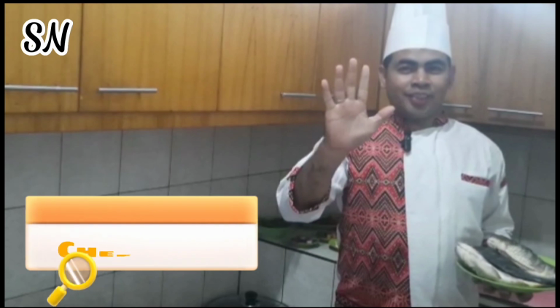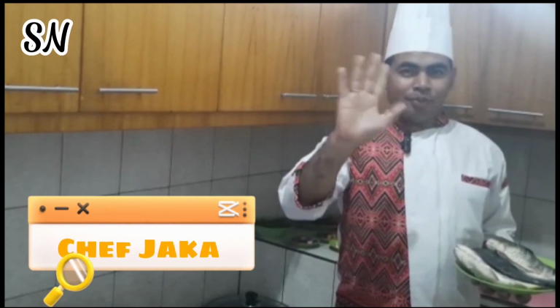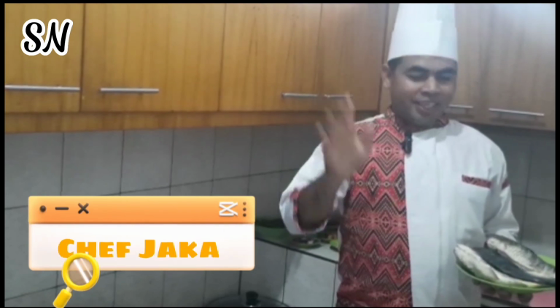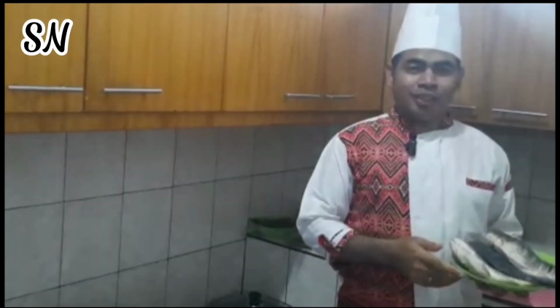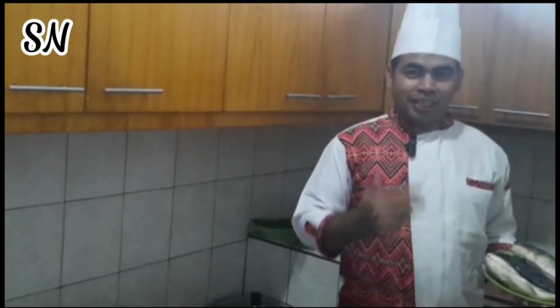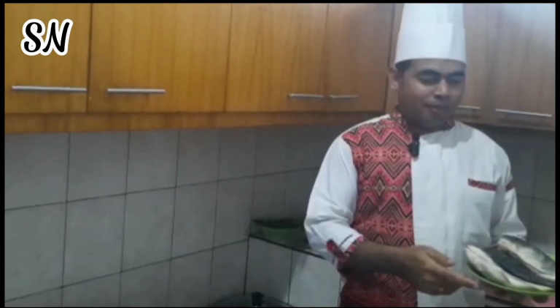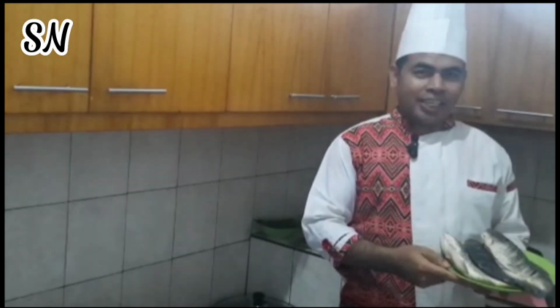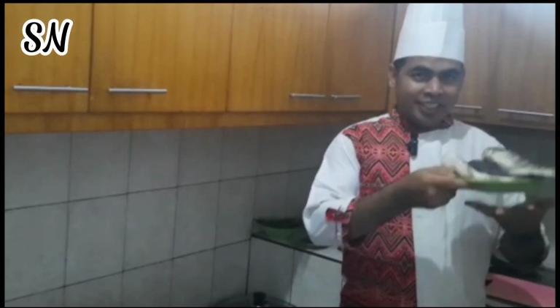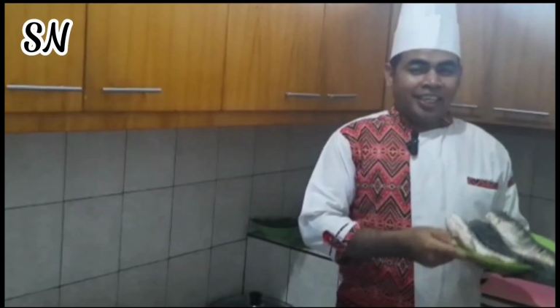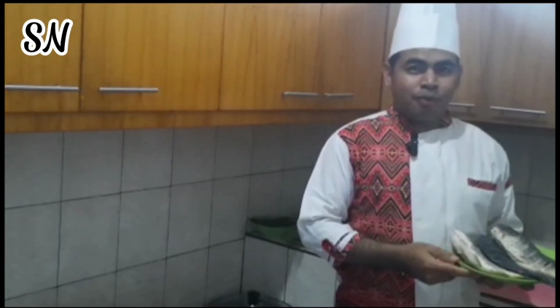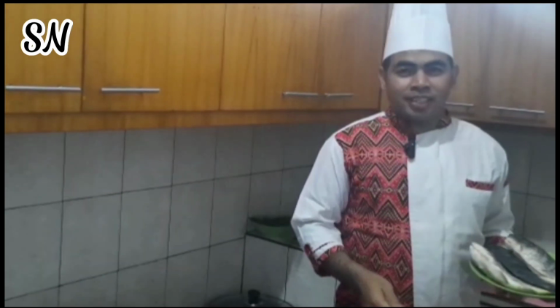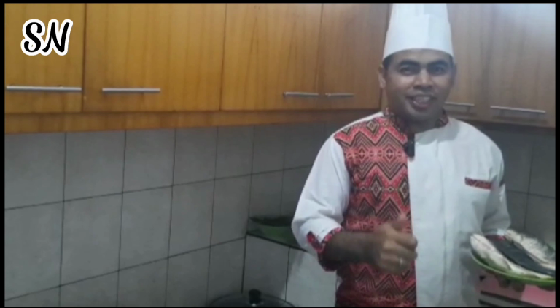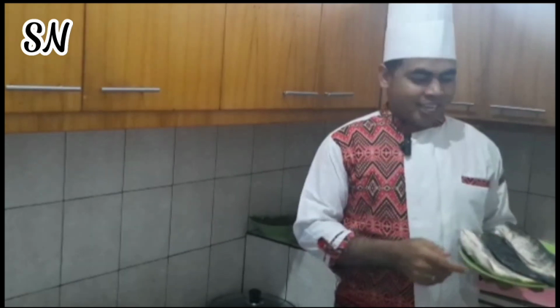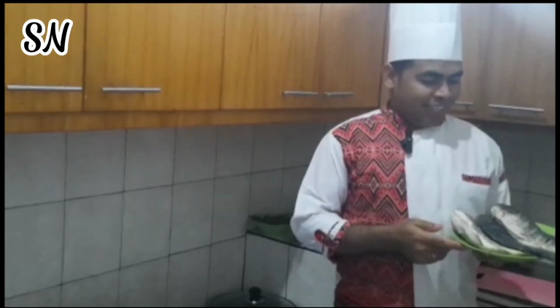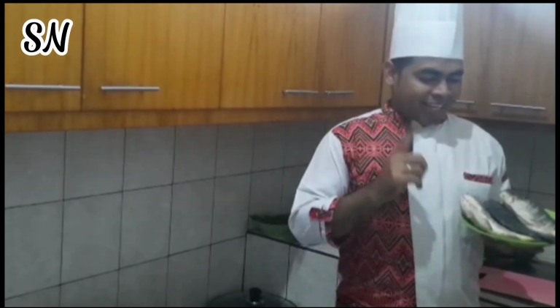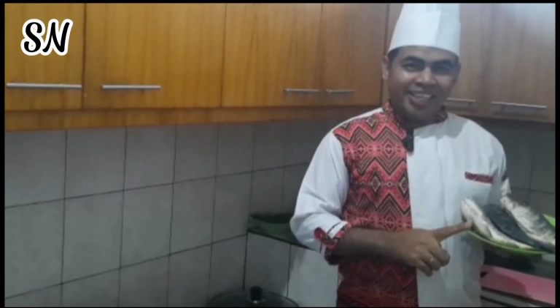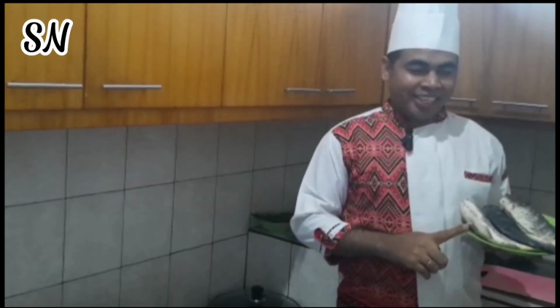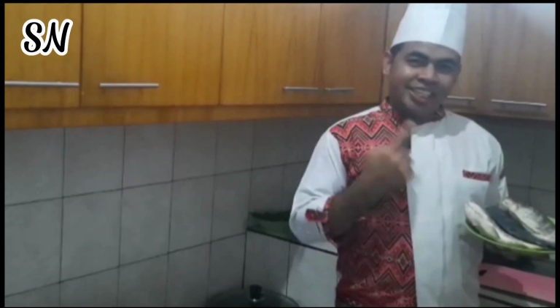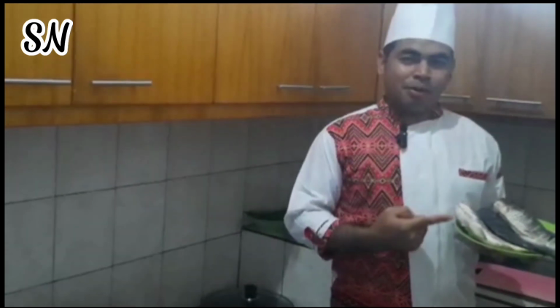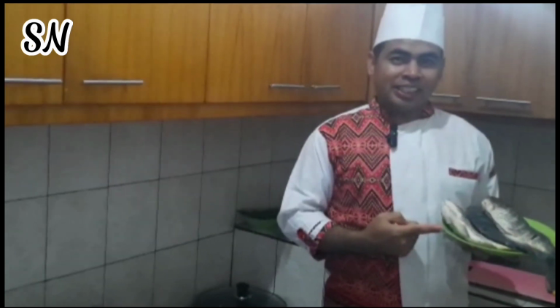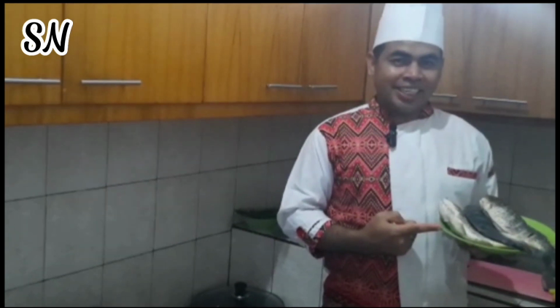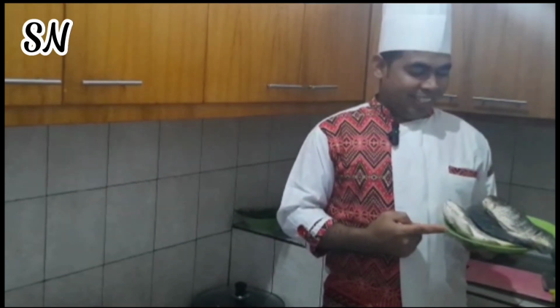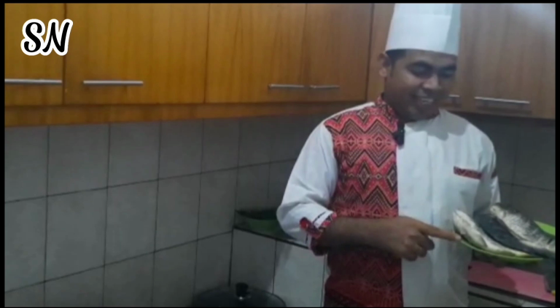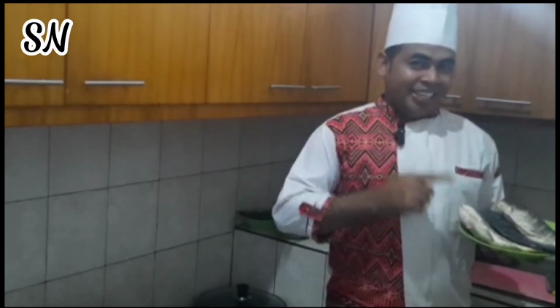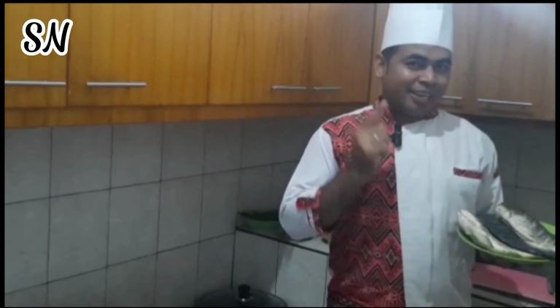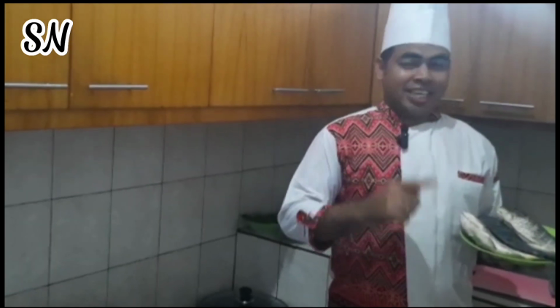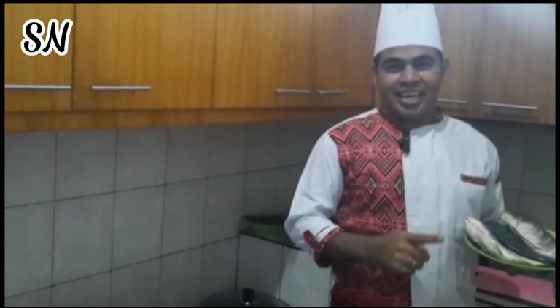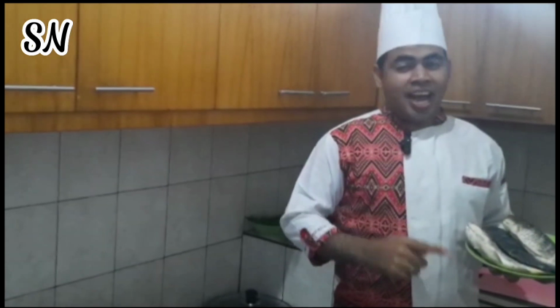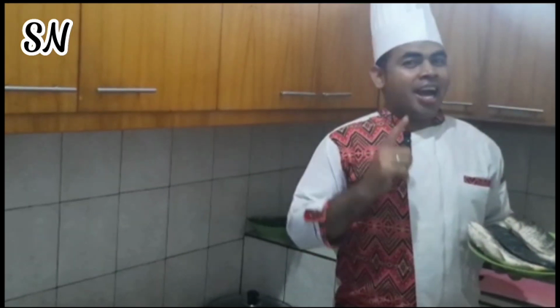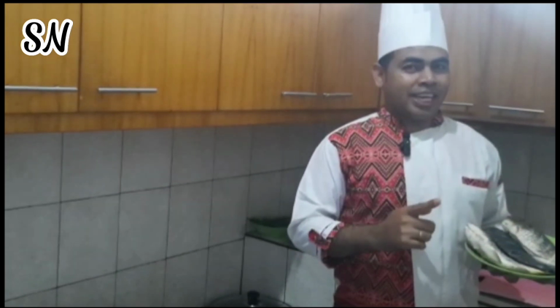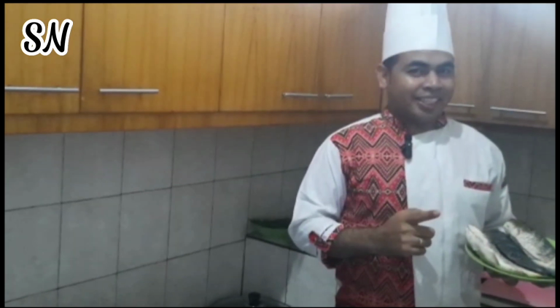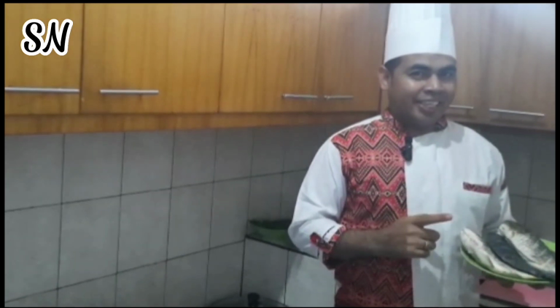Hello, apa kabar? Semuanya kembali lagi bersama saya dalam program Selera Nusantara. Nah, ini ikan yang tadi saya beli di pasar. Dan kali ini saya akan masak ikan arsik khas Batak.